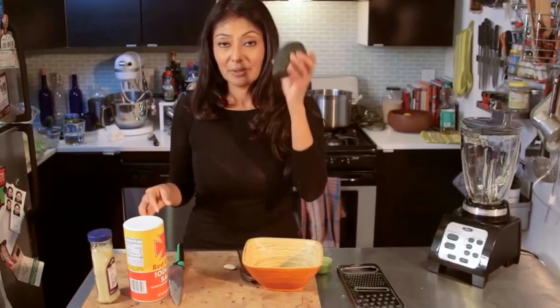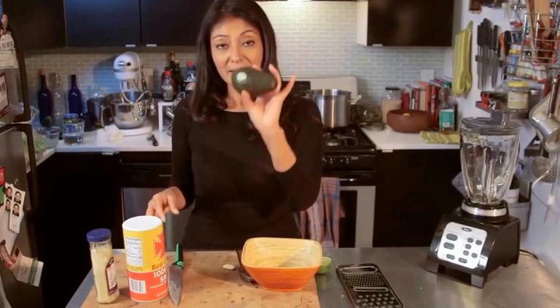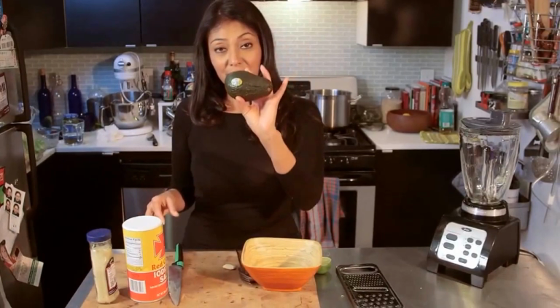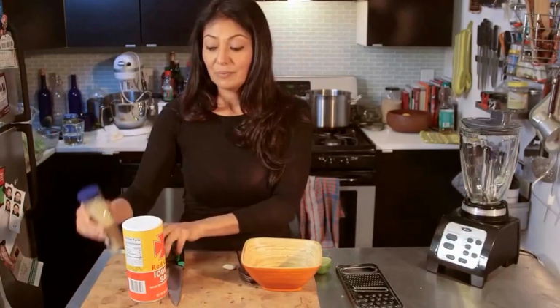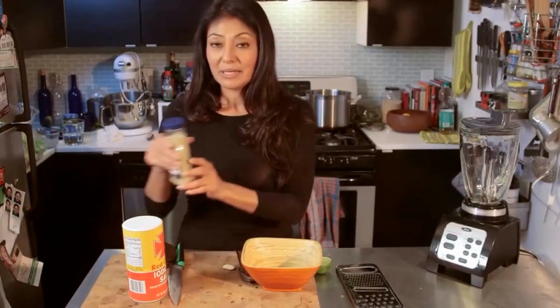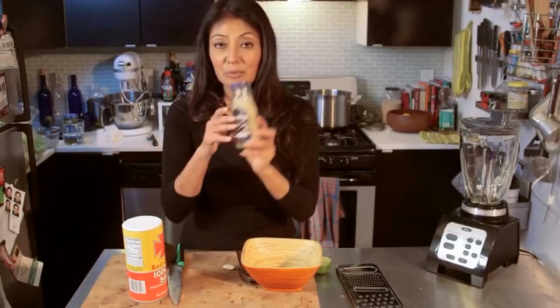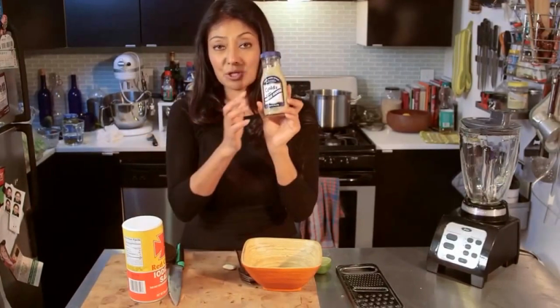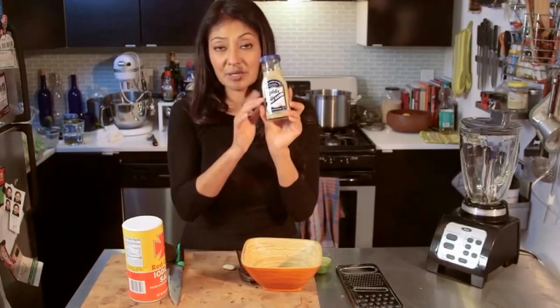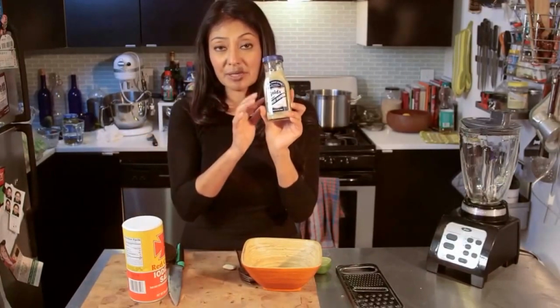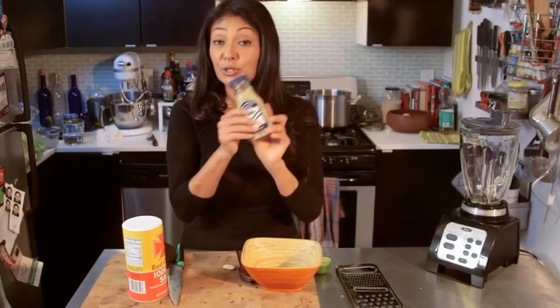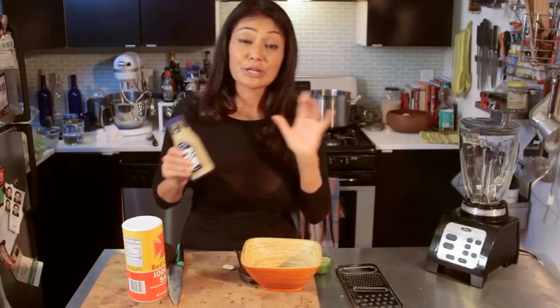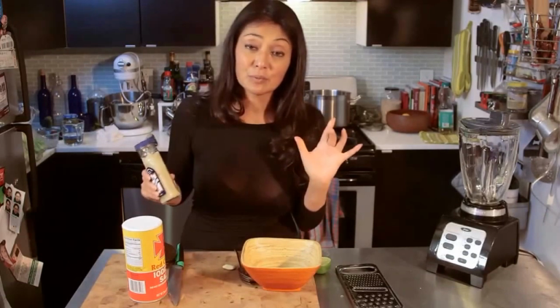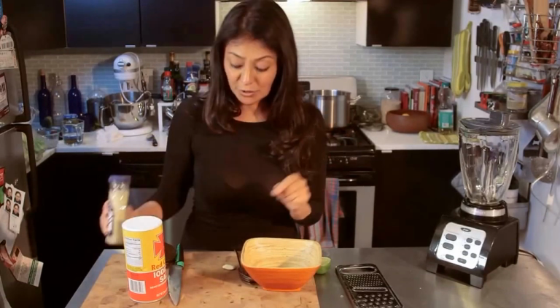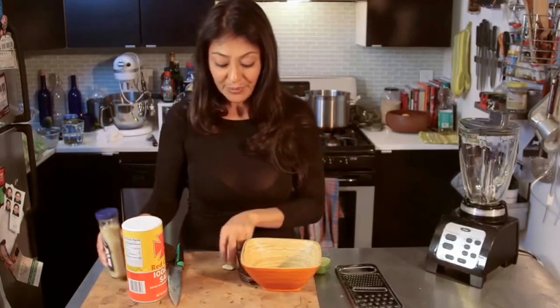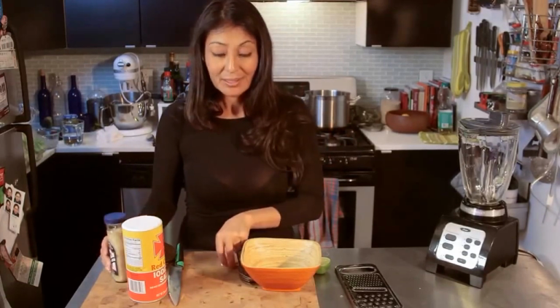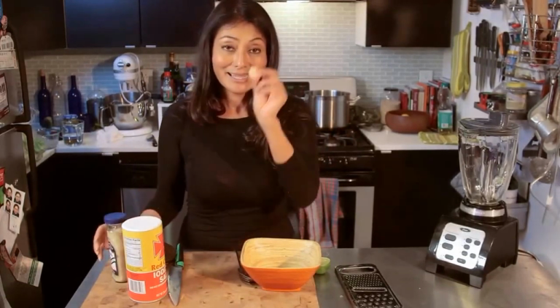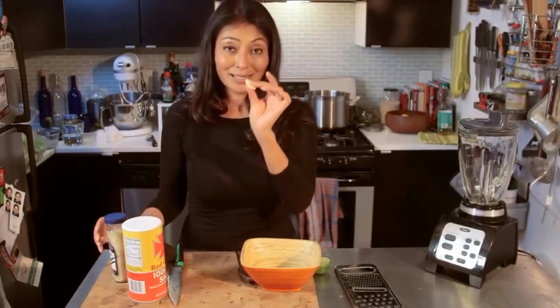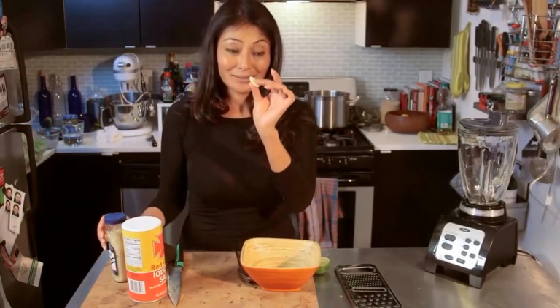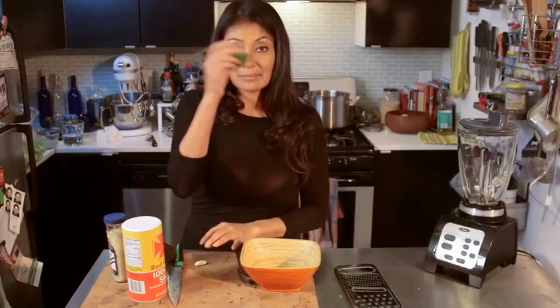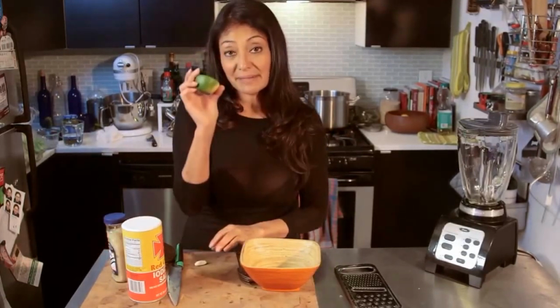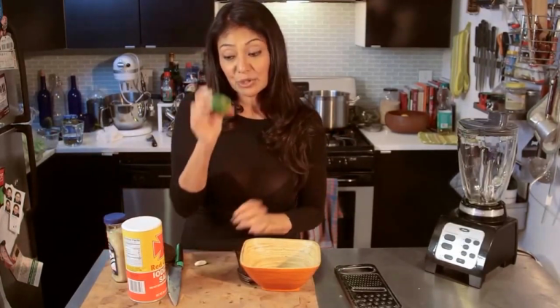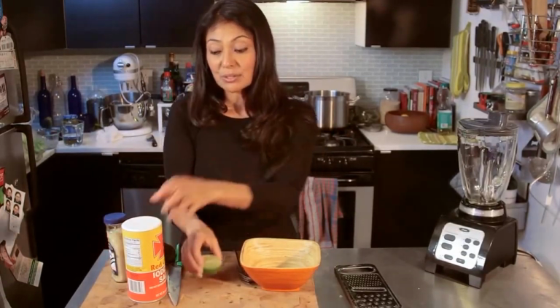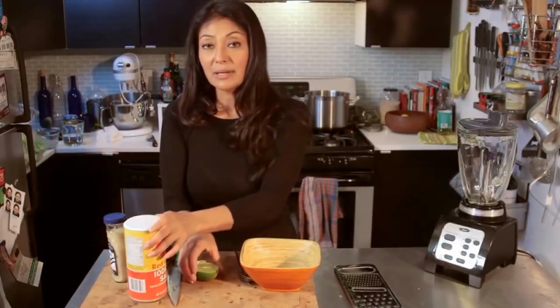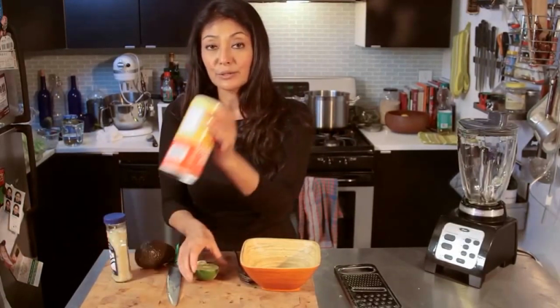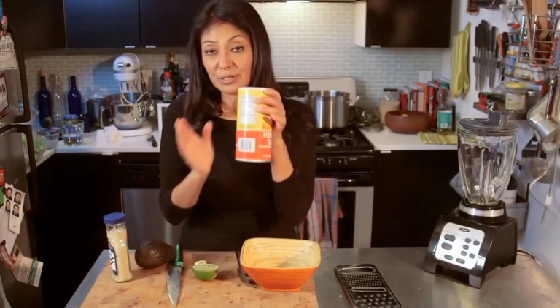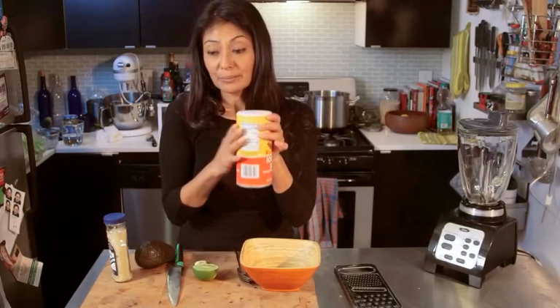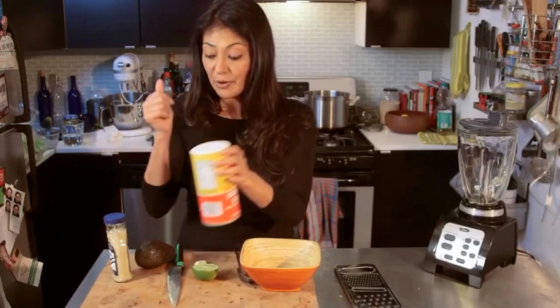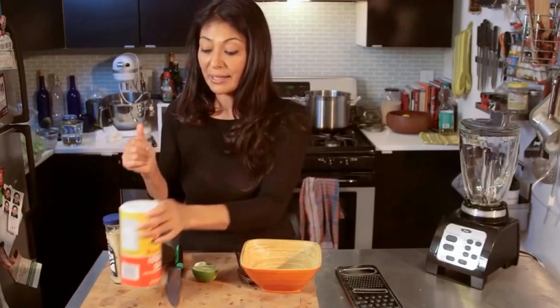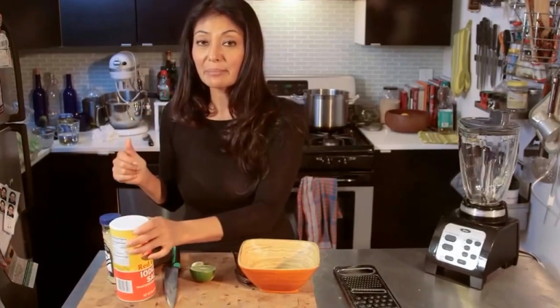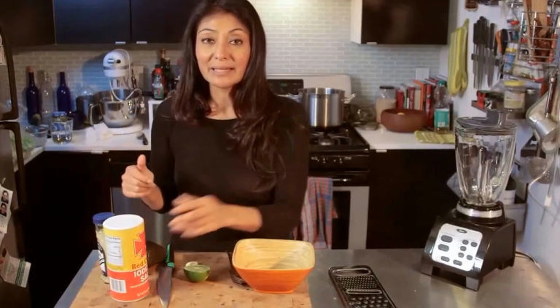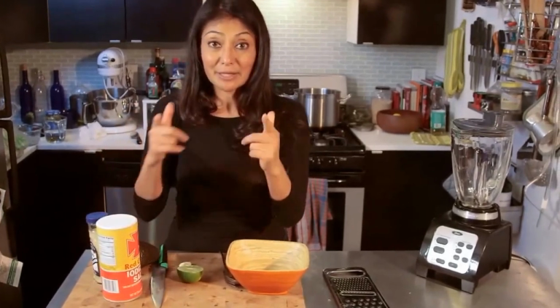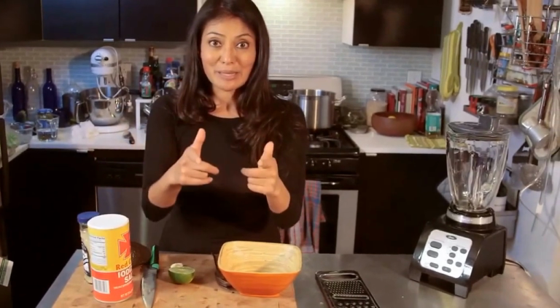We've got an avocado, we've got some horseradish — great if you can use fresh if you wanted to — garlic, some lime for lime juice, and a little bit of salt. Alright, let's get making the avocado smash.